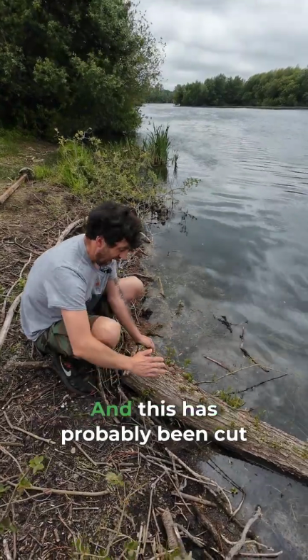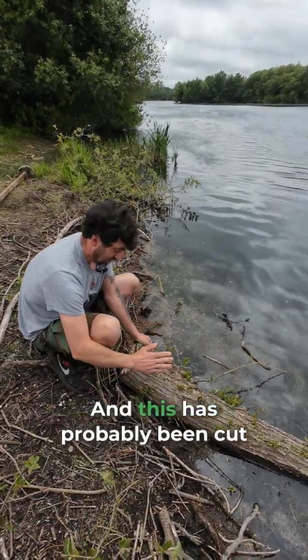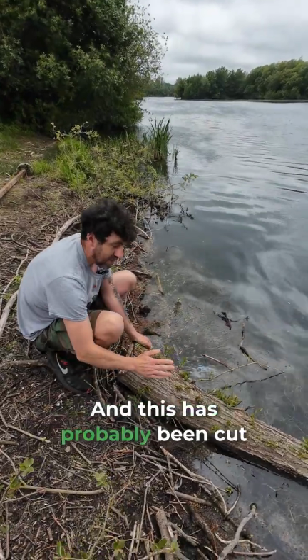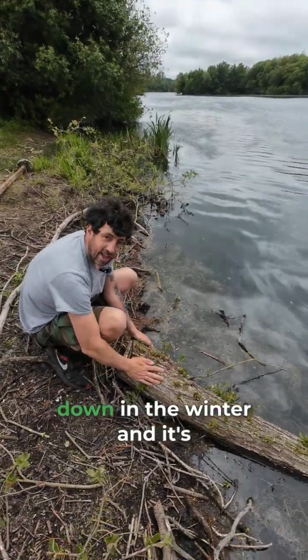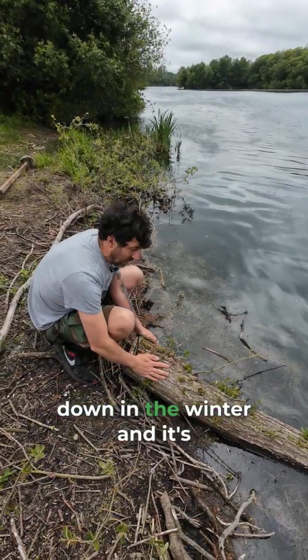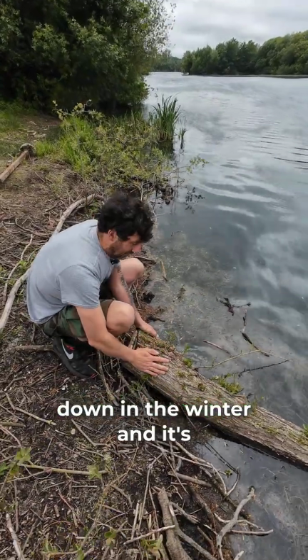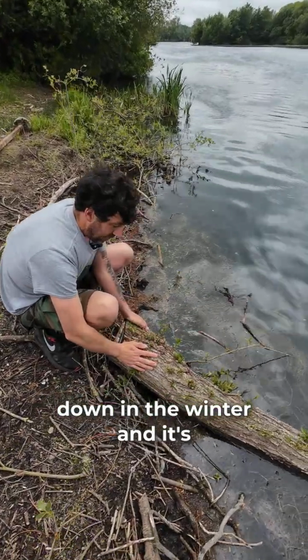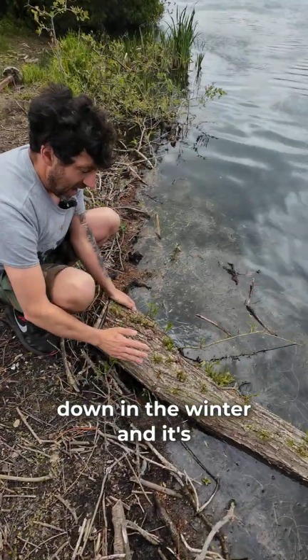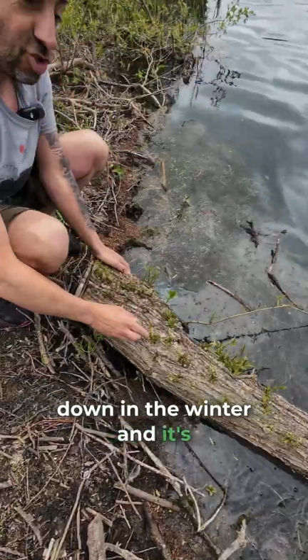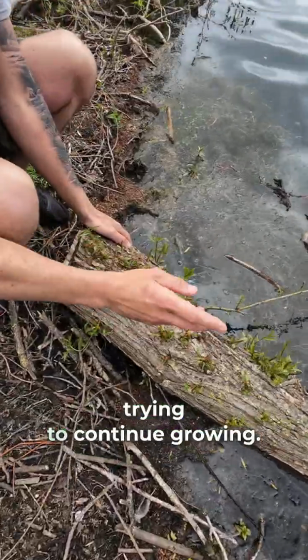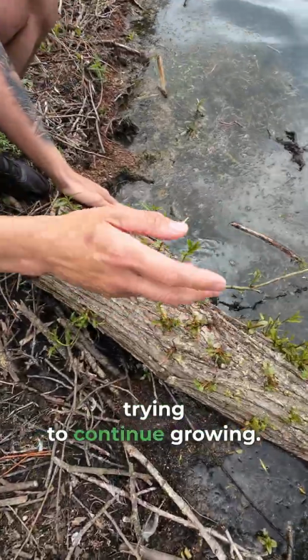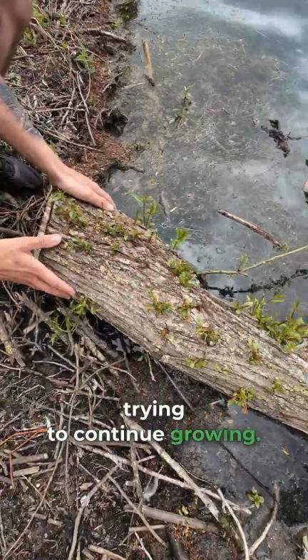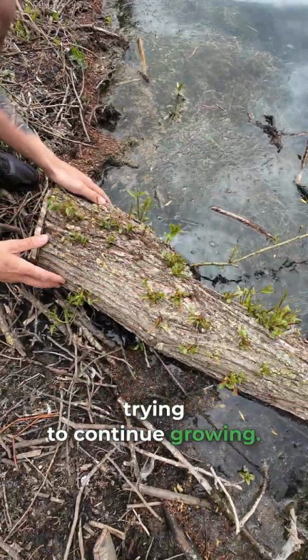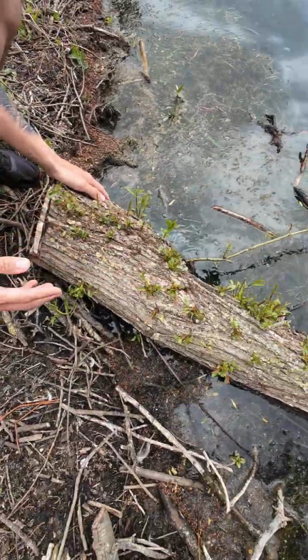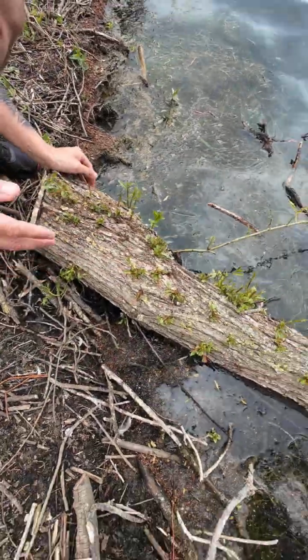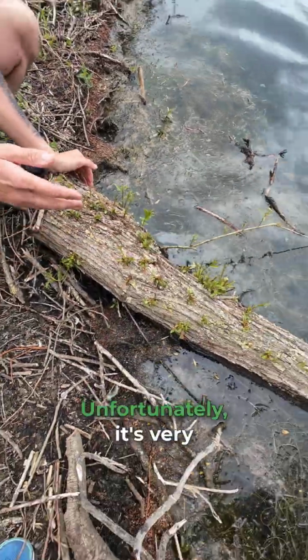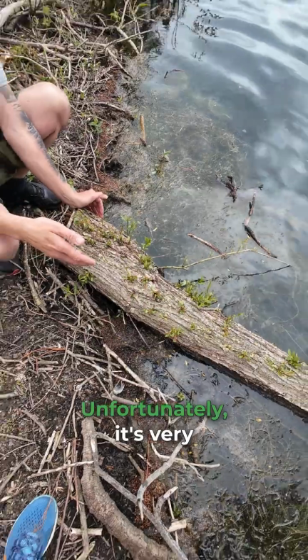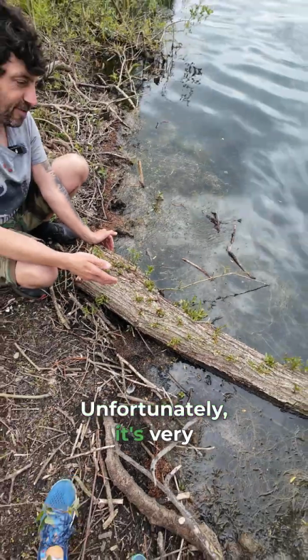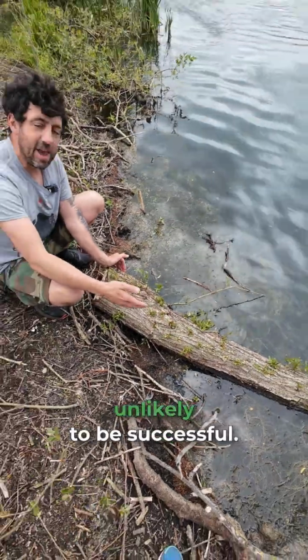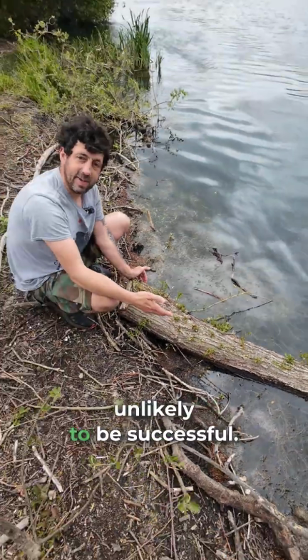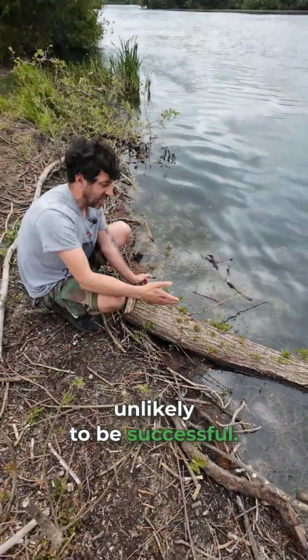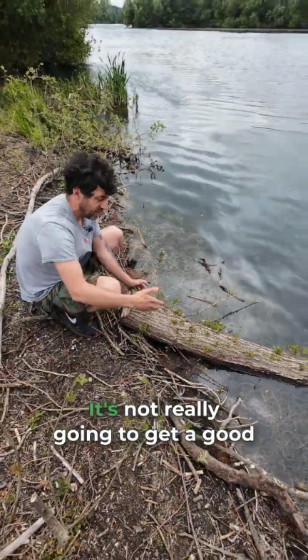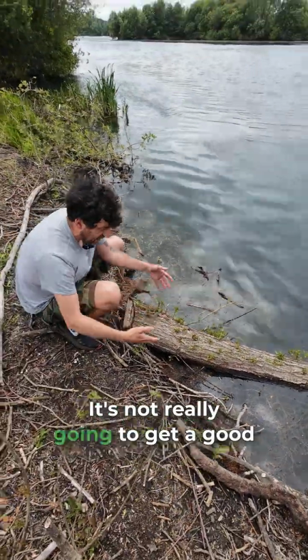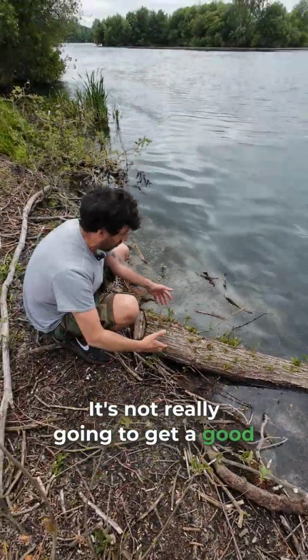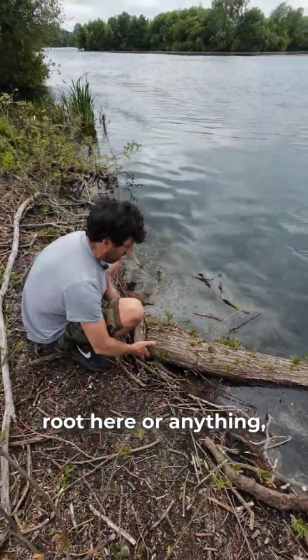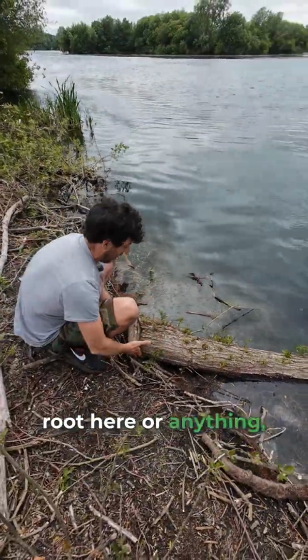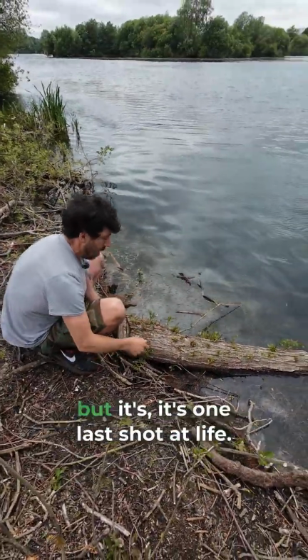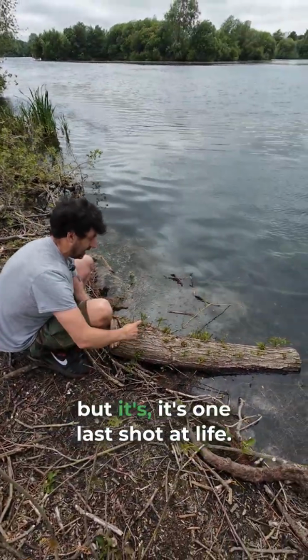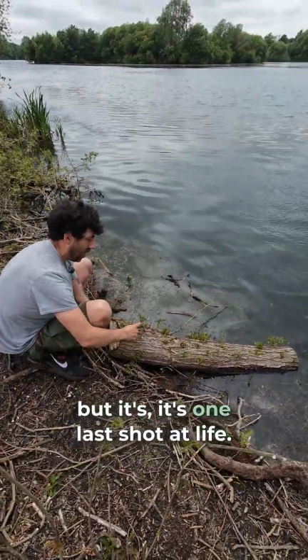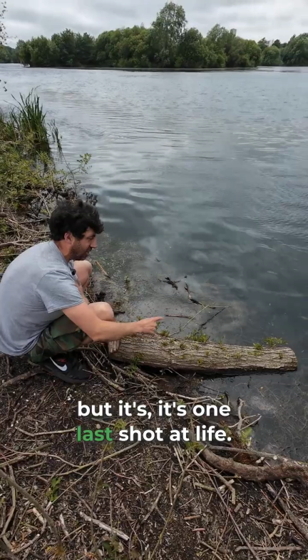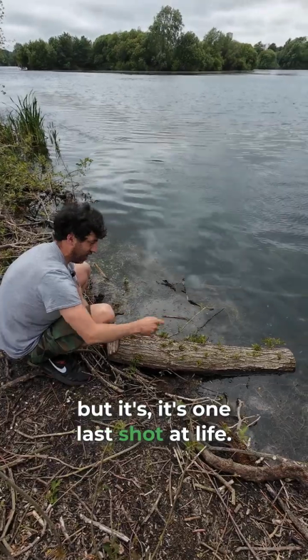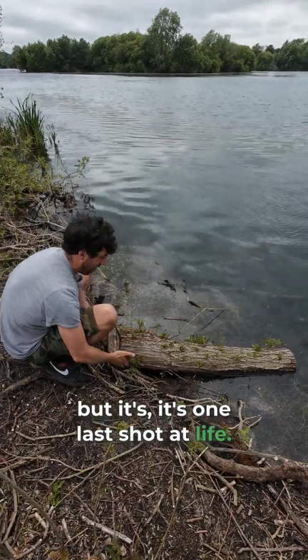This has probably been cut down in the winter and it's trying to continue growing. Unfortunately, it's very unlikely to be successful — it's not really going to get a good root here or anything, but it's its one last shot at life.